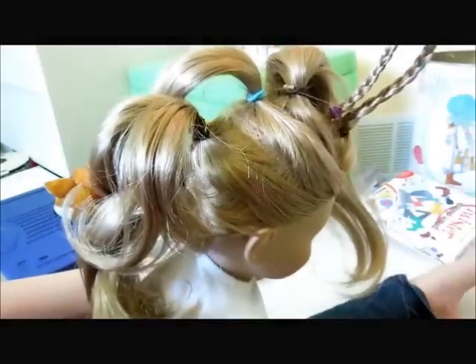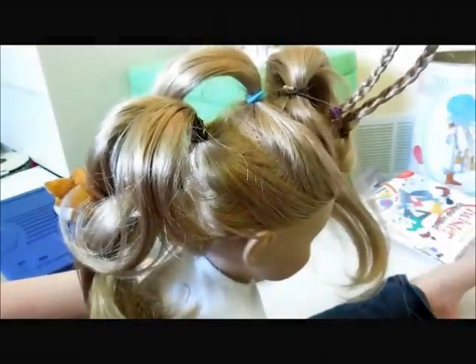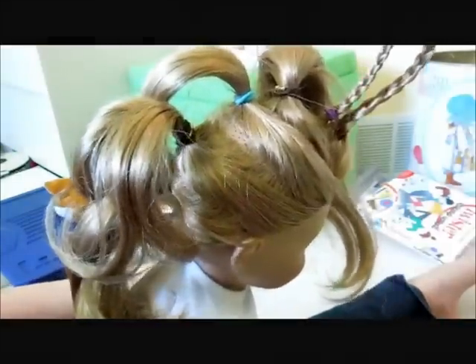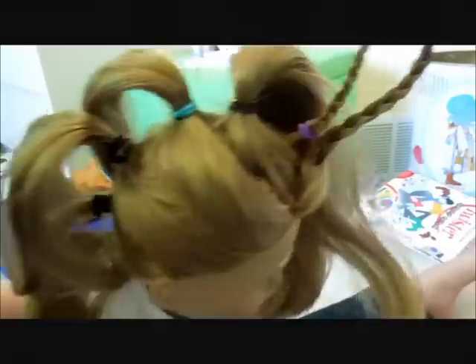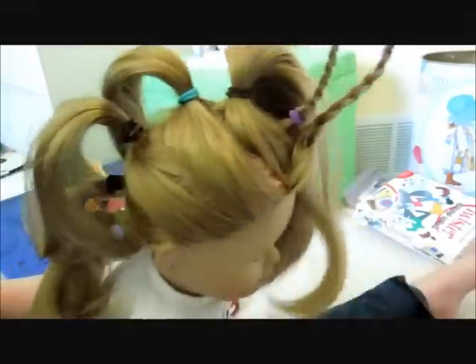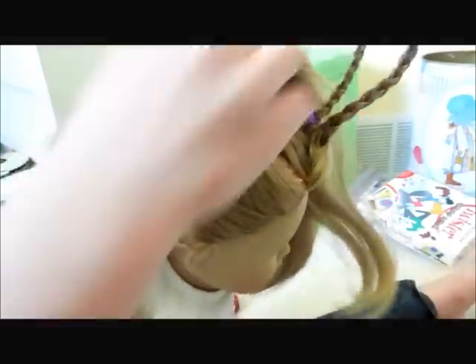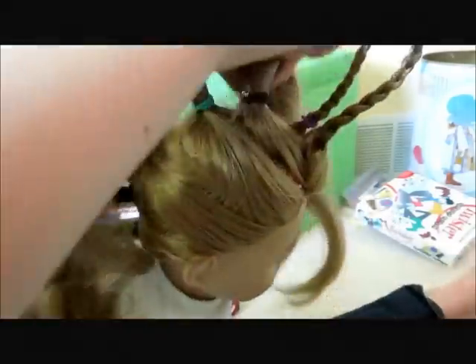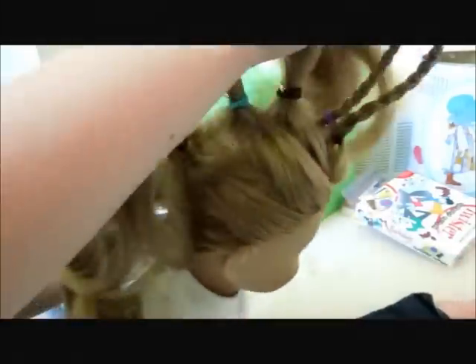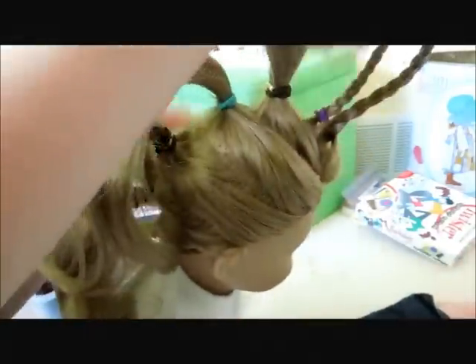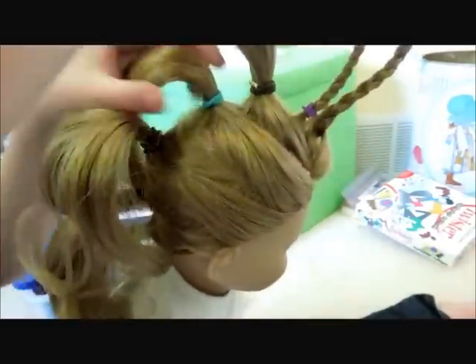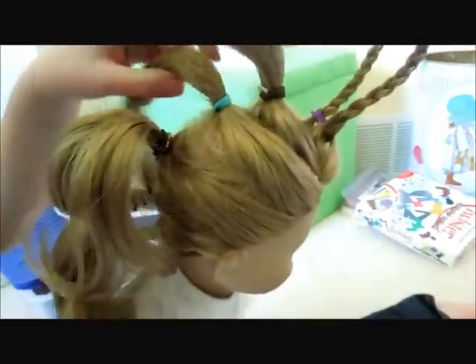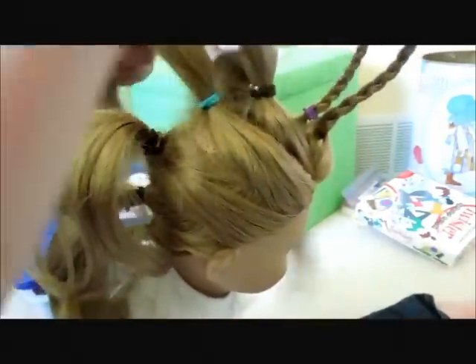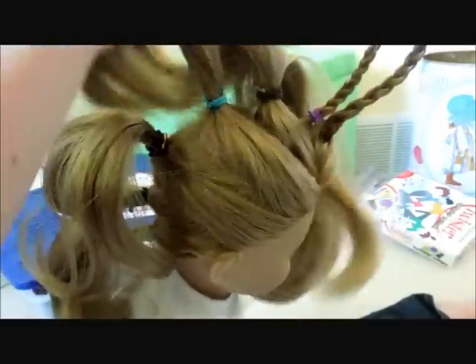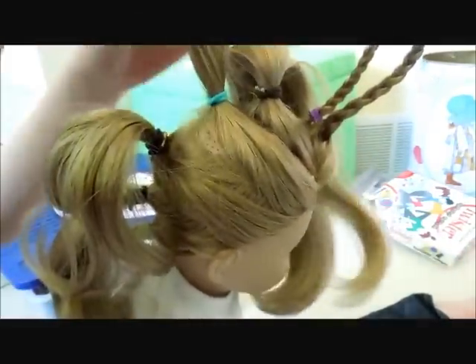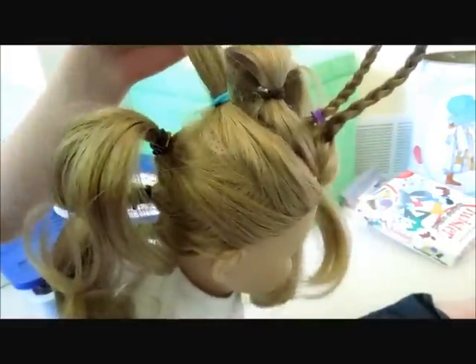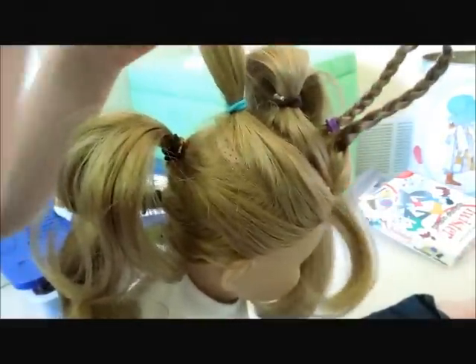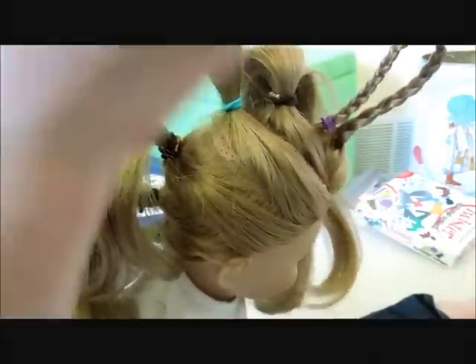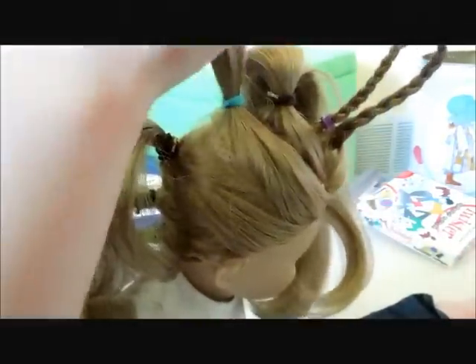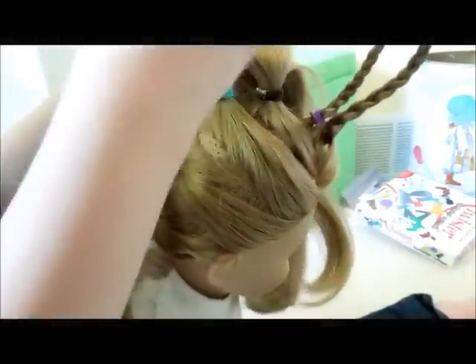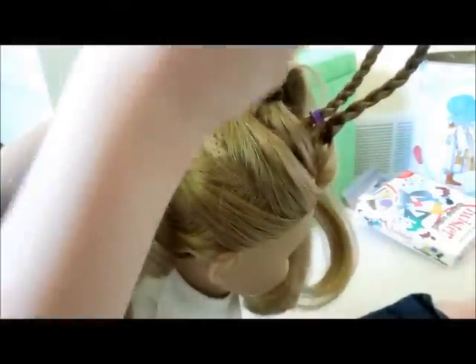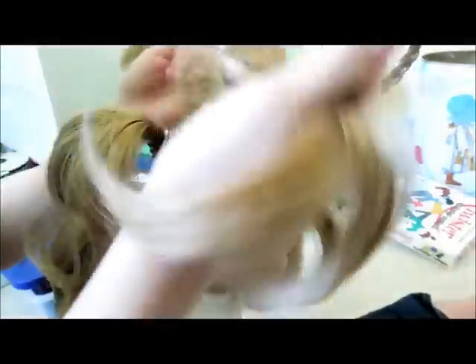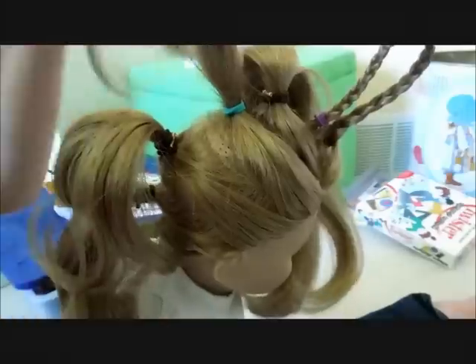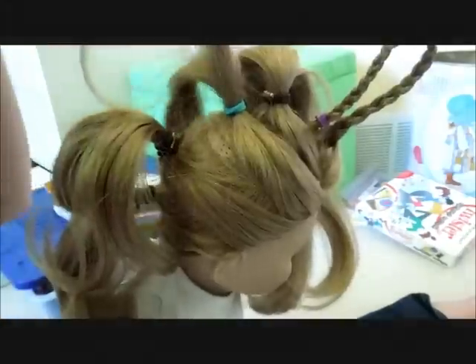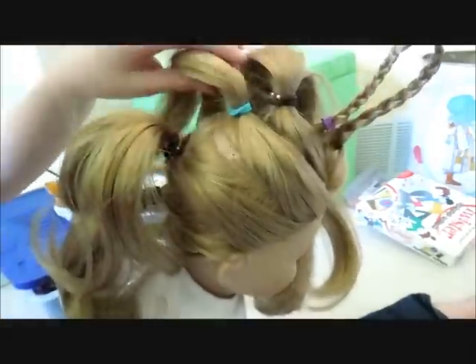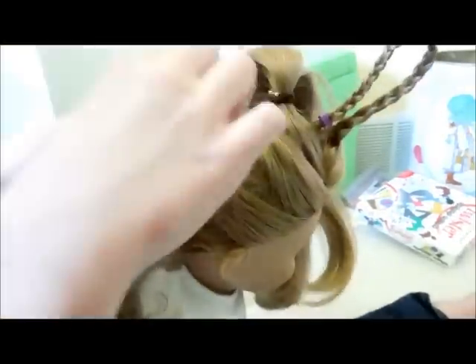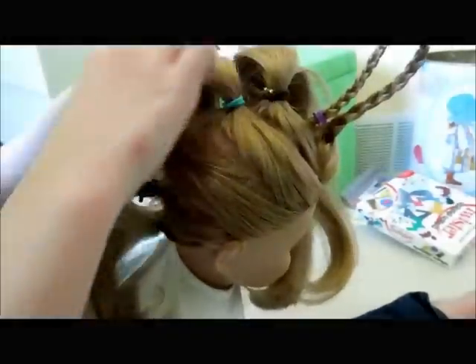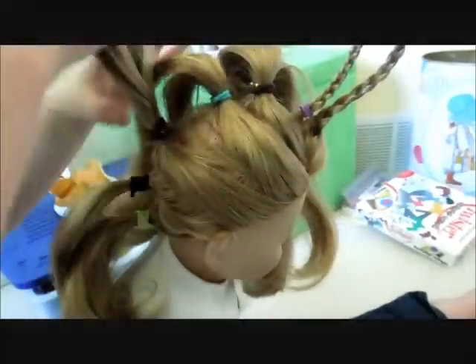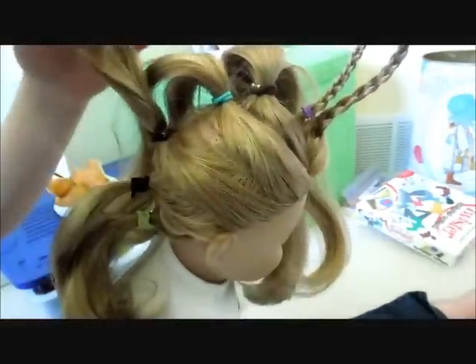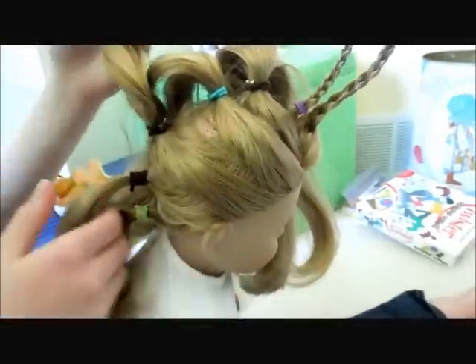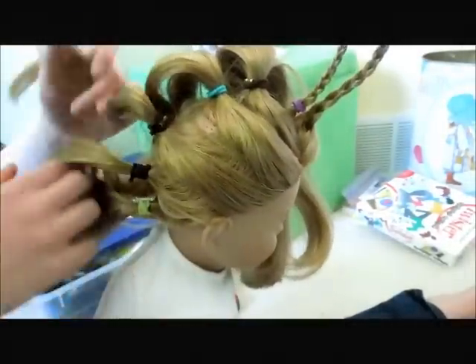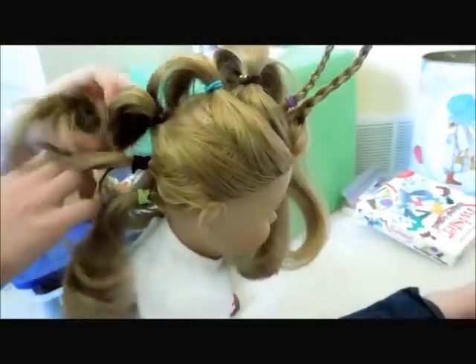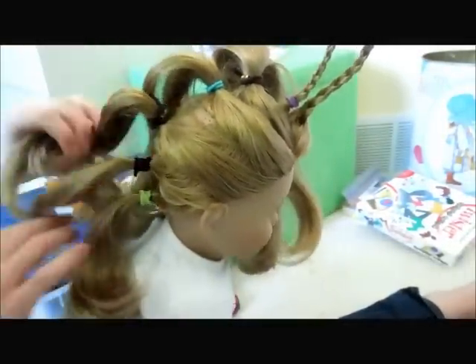I made five layers, but you can make as many as you want. The more layers that you make, the more intricate it looks.